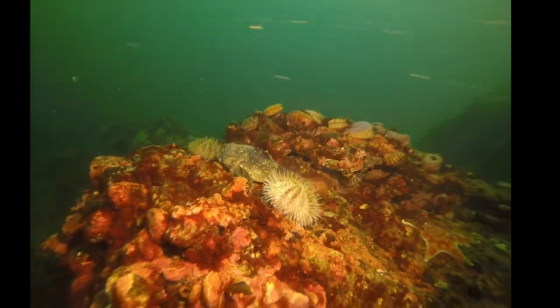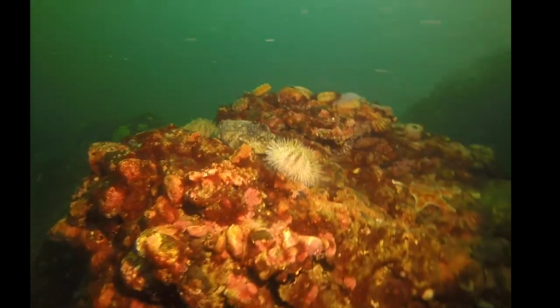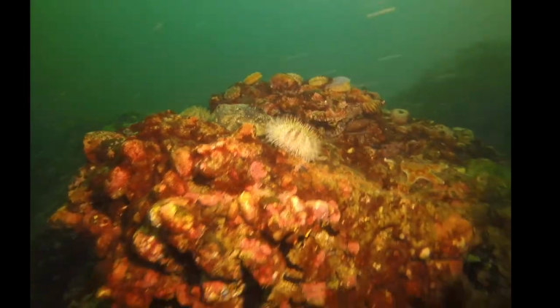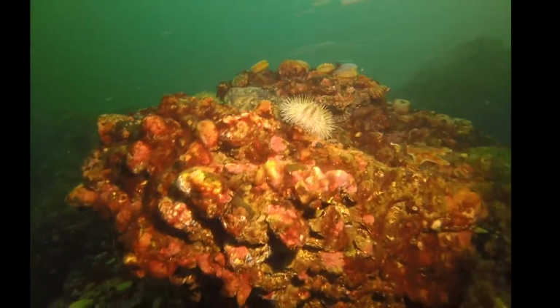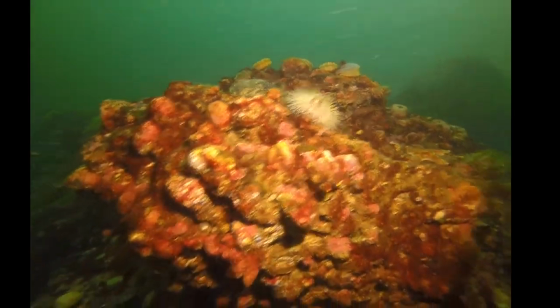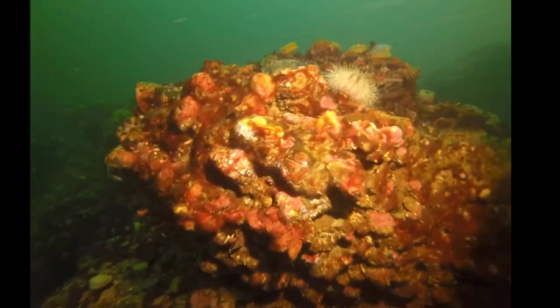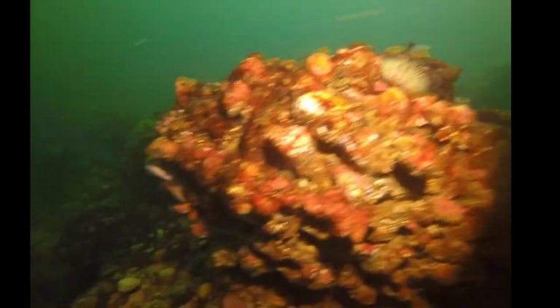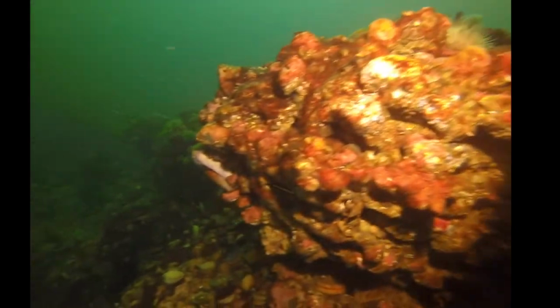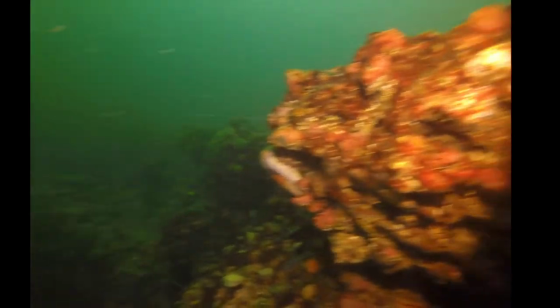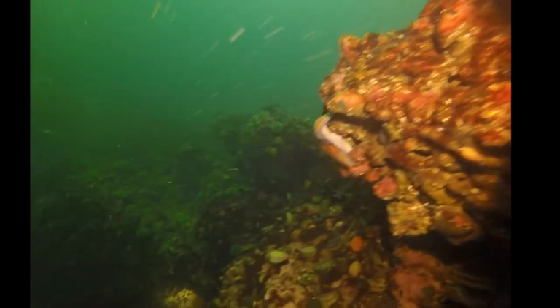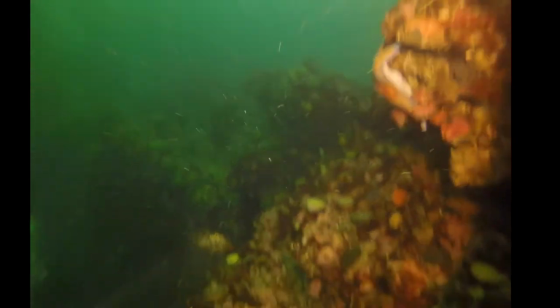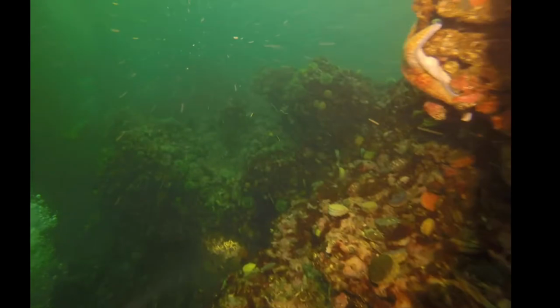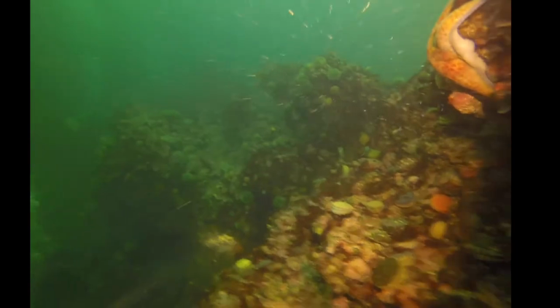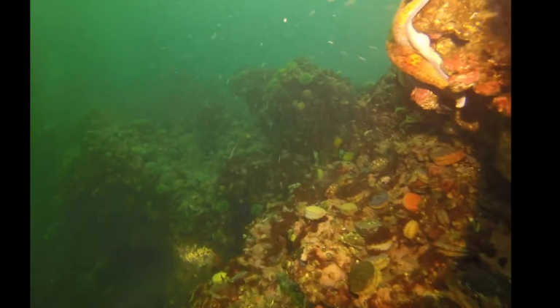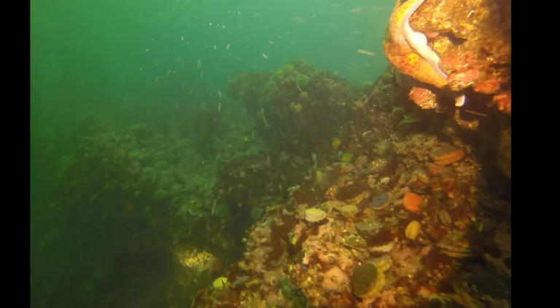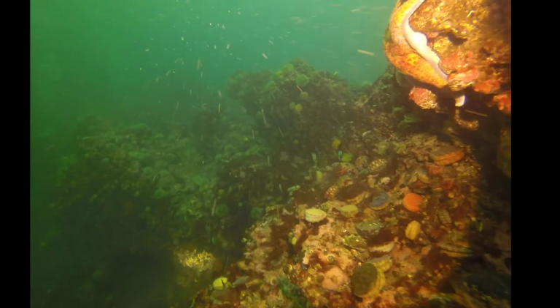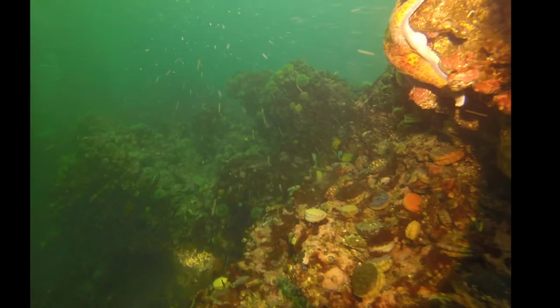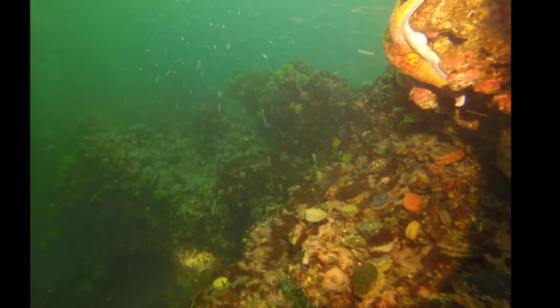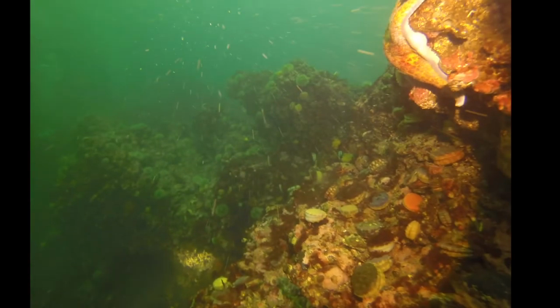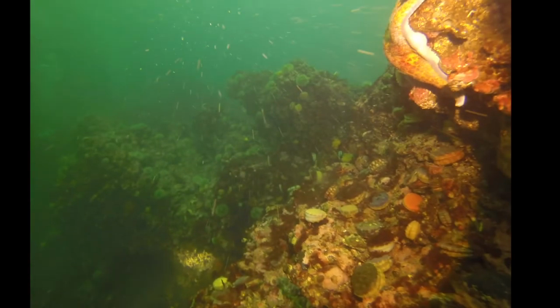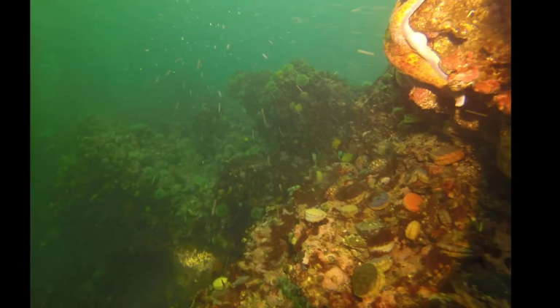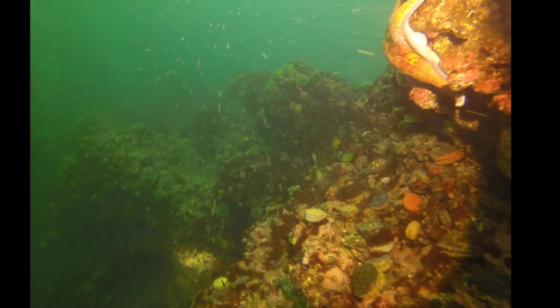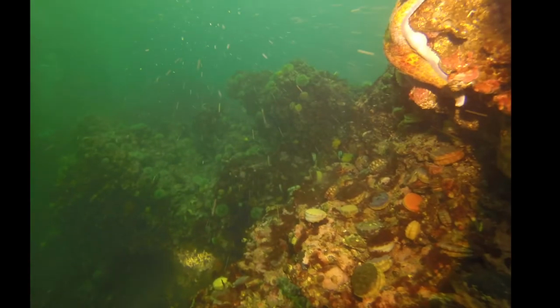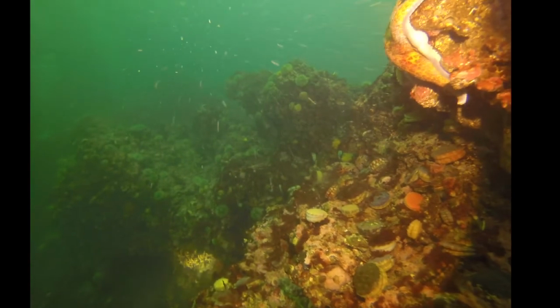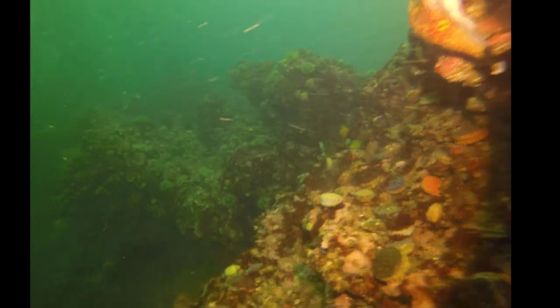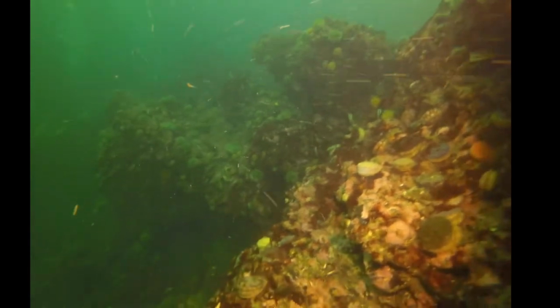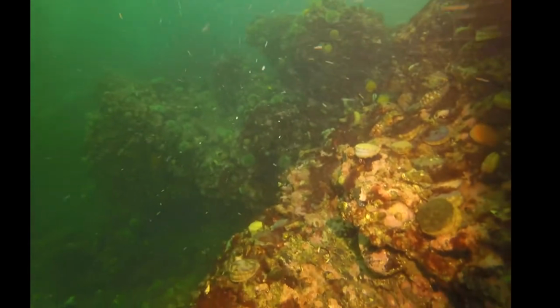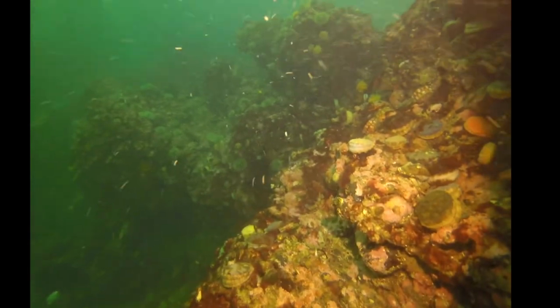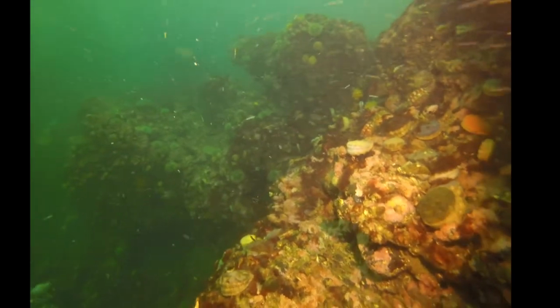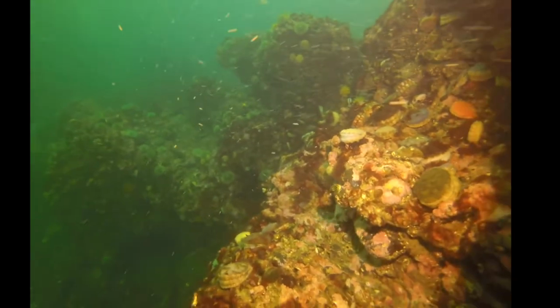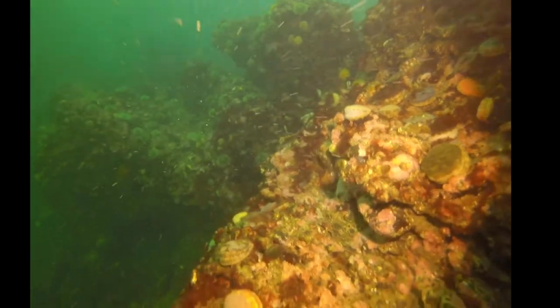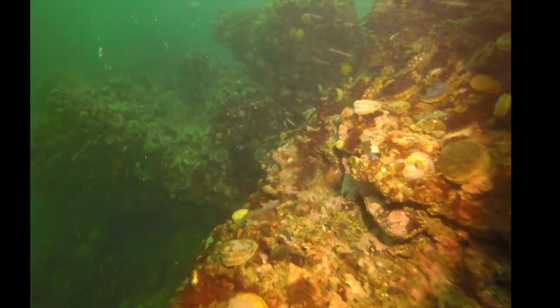Another one of those sculpin — I love those sculpin because they don't have swim bladders, so they really just sit. Look at all those scallops! Another leather star in the corner. Just yeah — life all over these rocks.